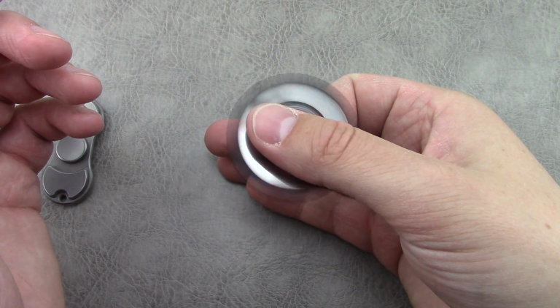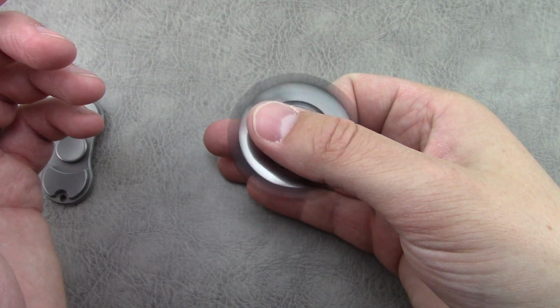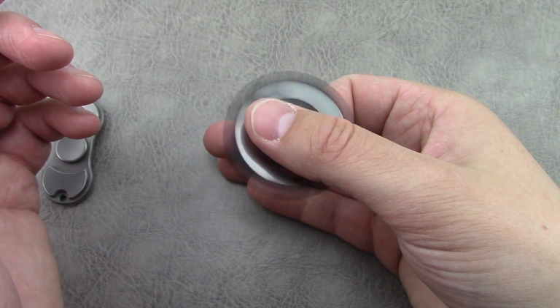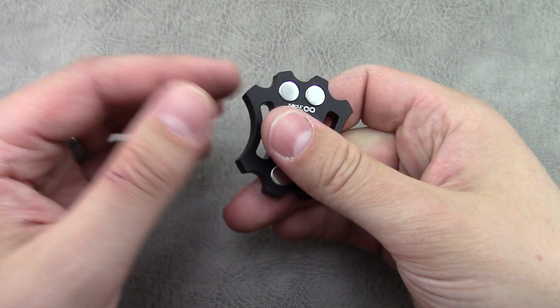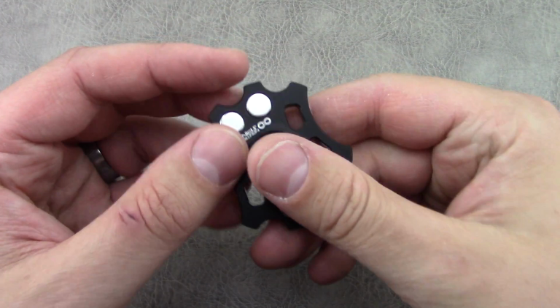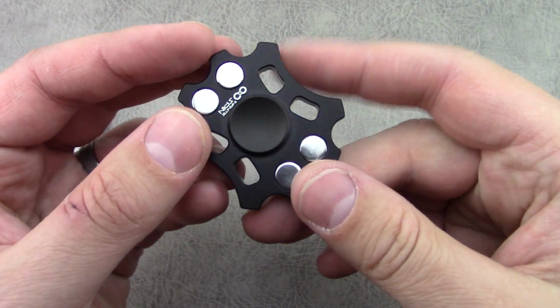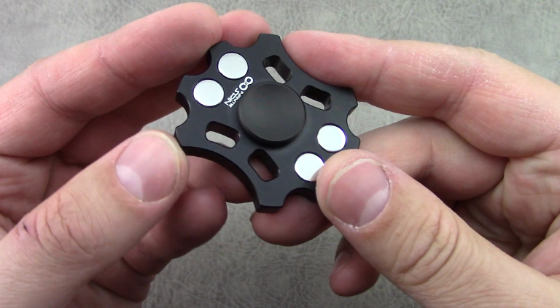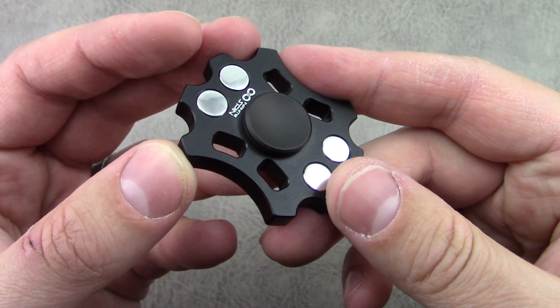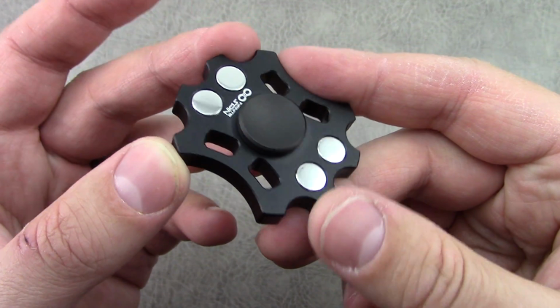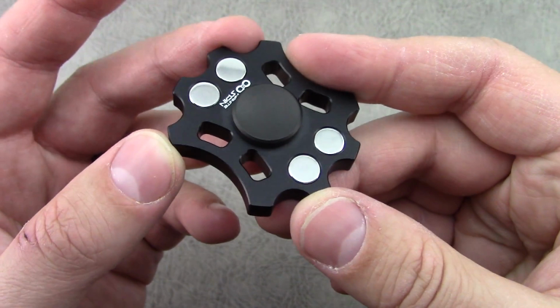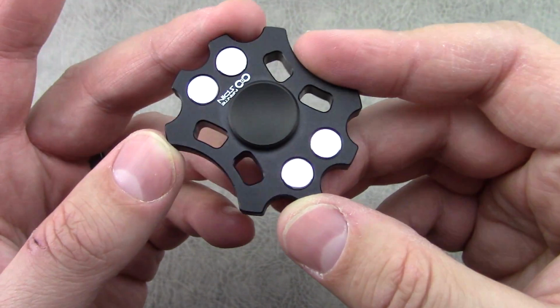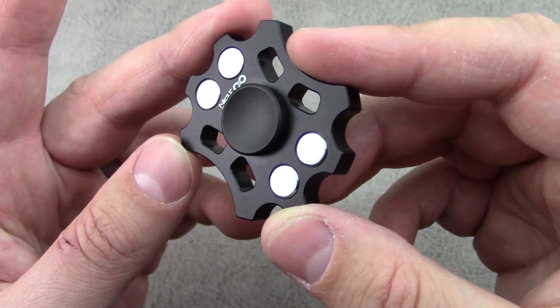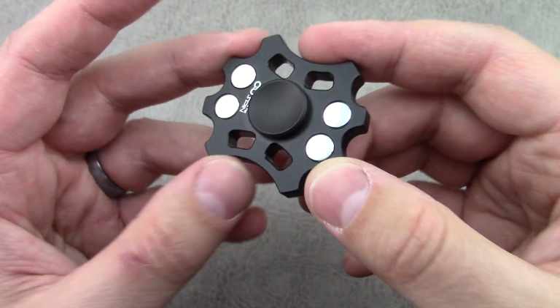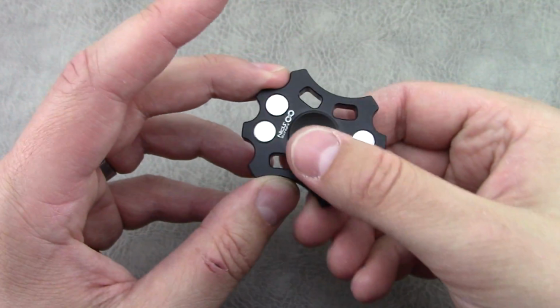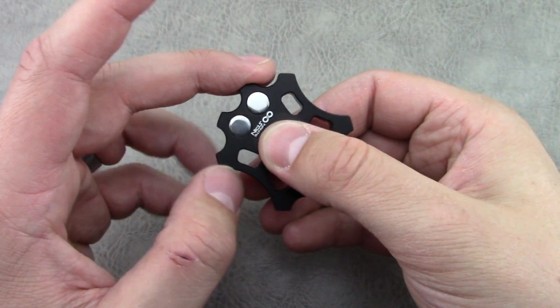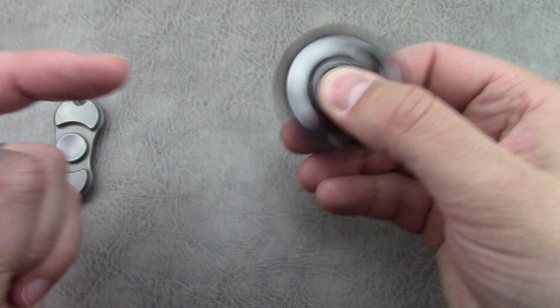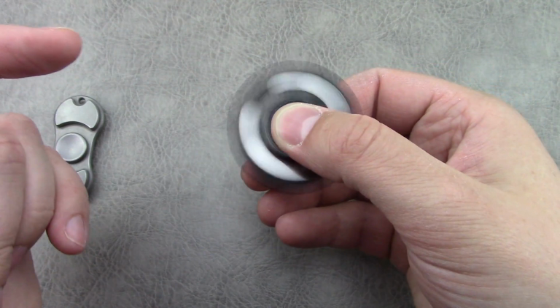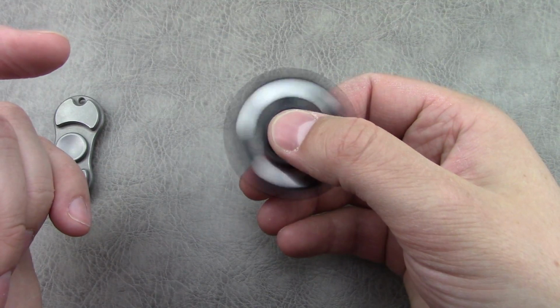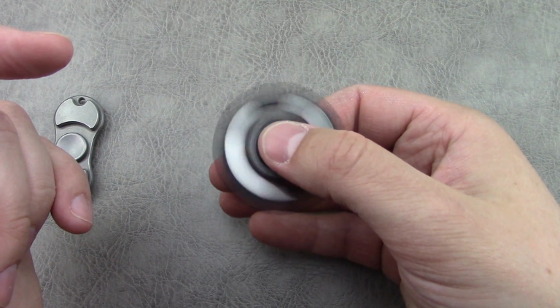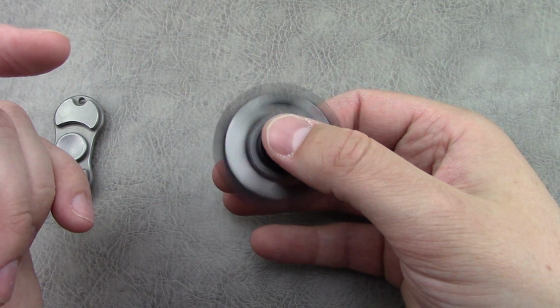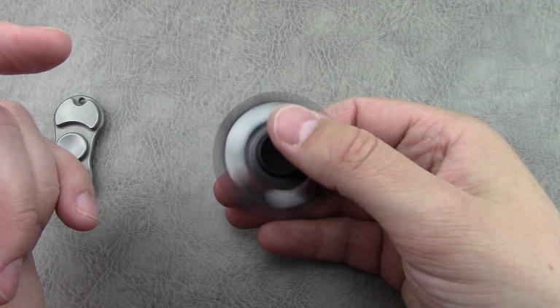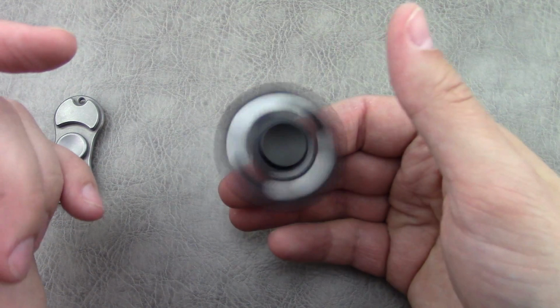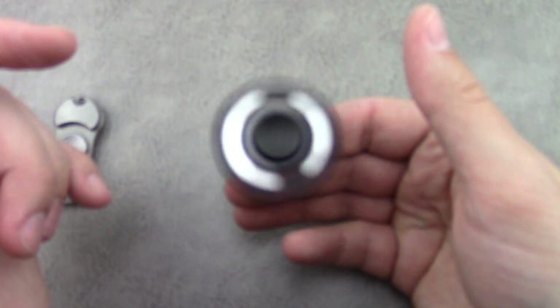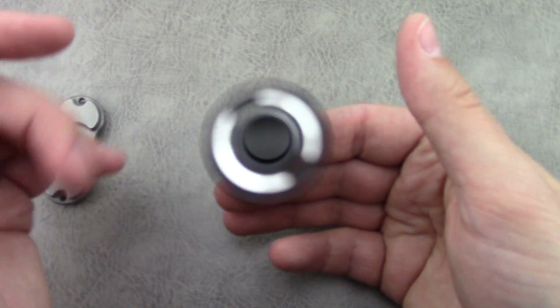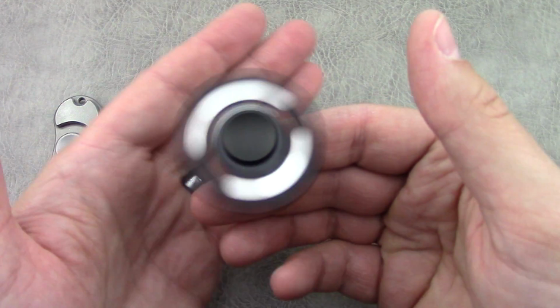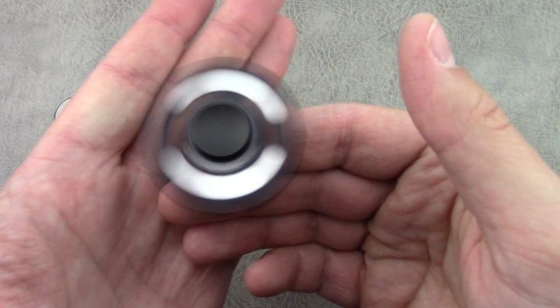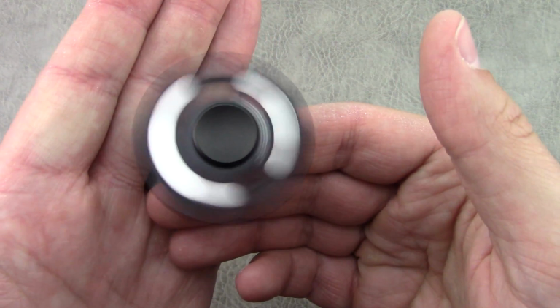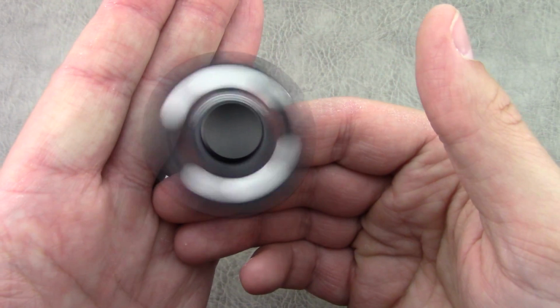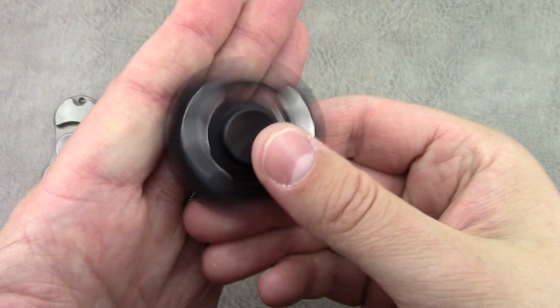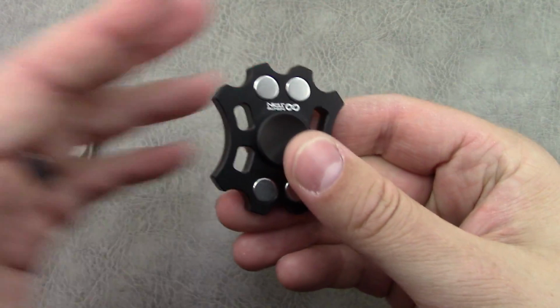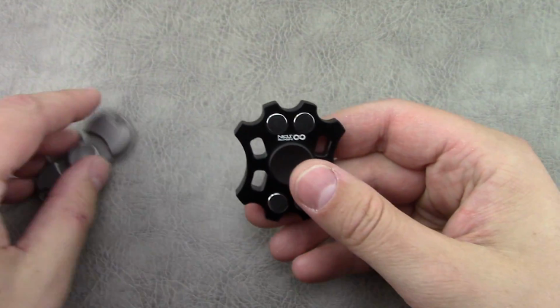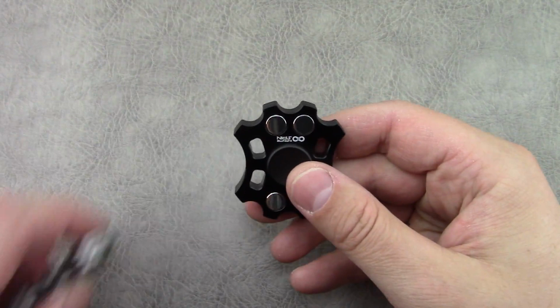It's pretty comfortable. The bearings are R188 and this one is actually pretty quiet when spinning. If you're about two feet away you can't hear it at all. Pretty cool overall.